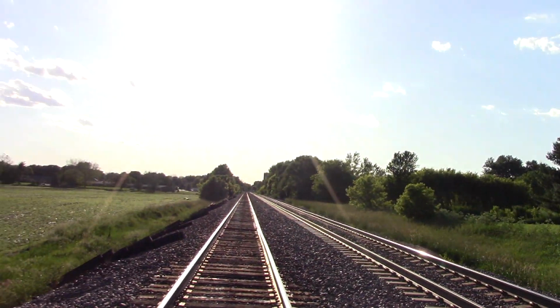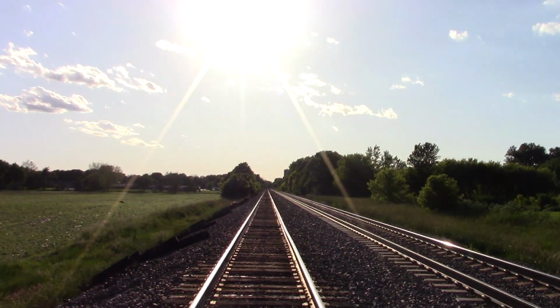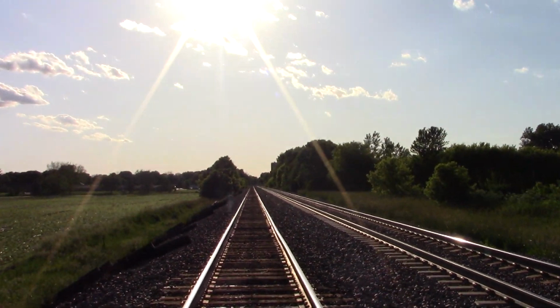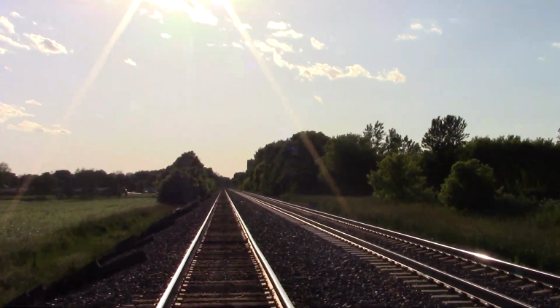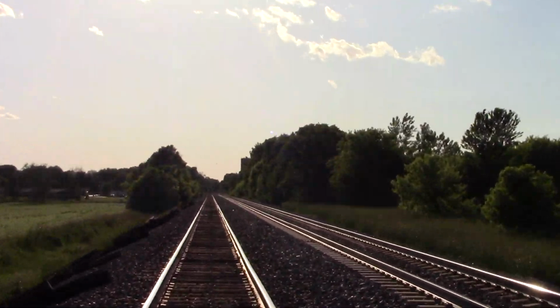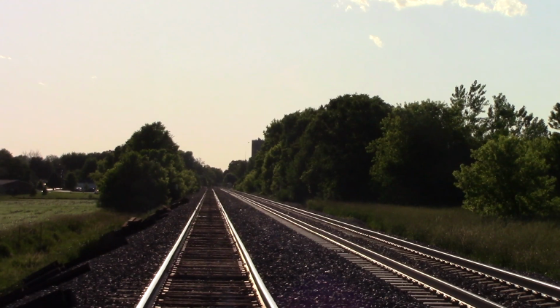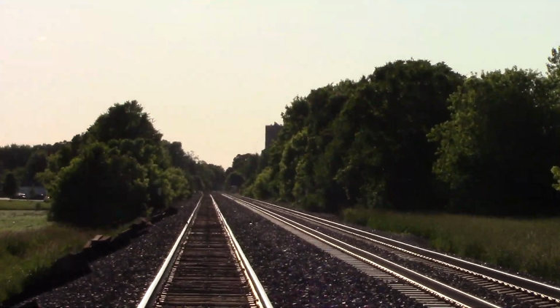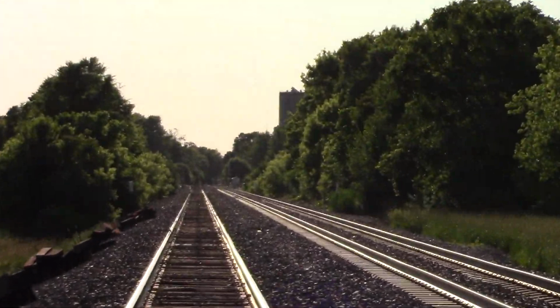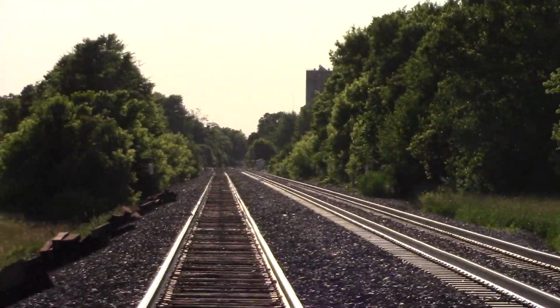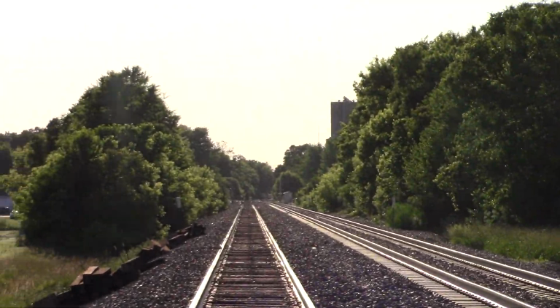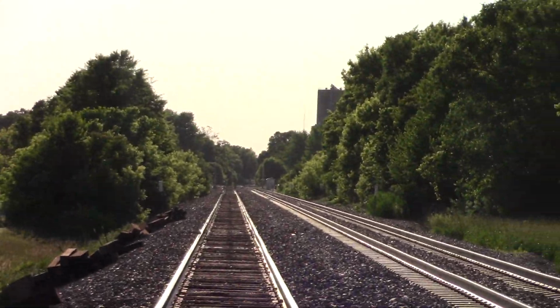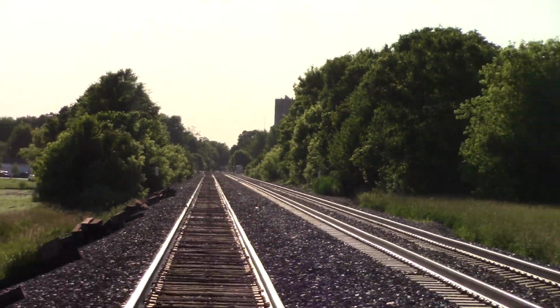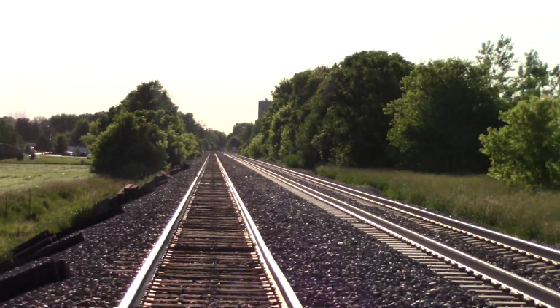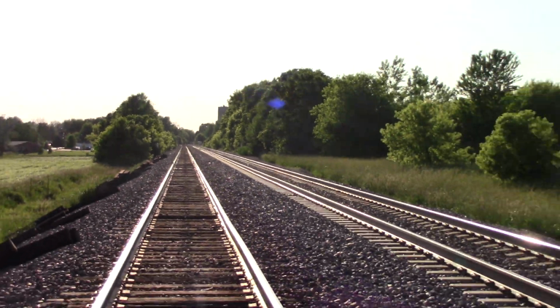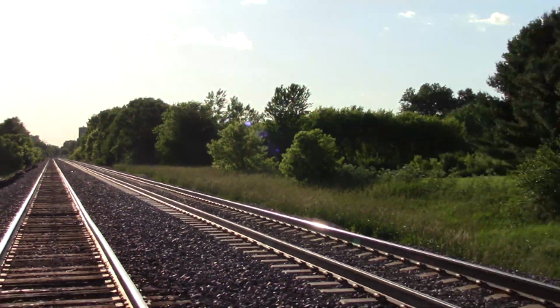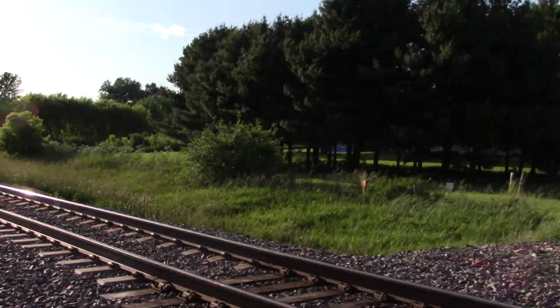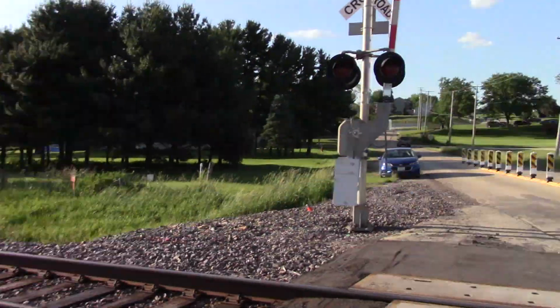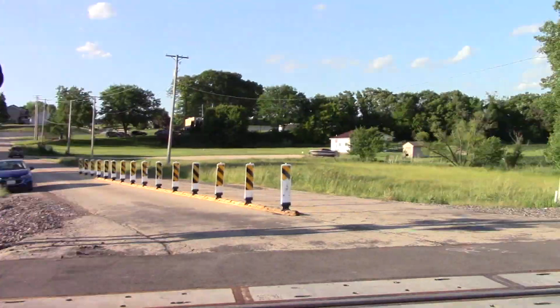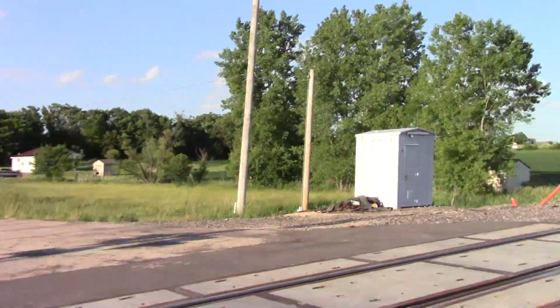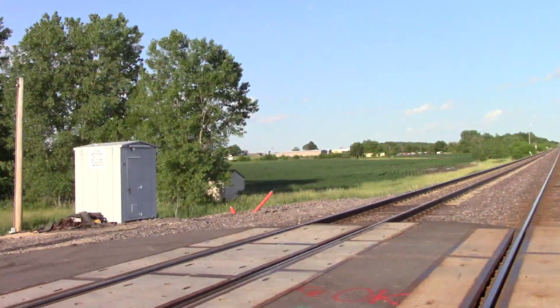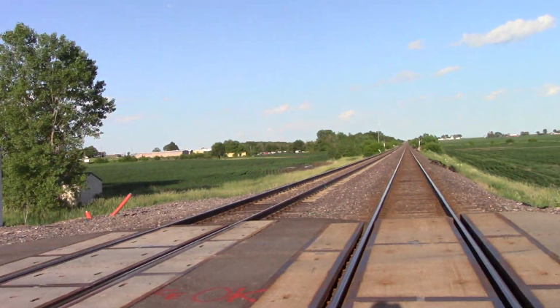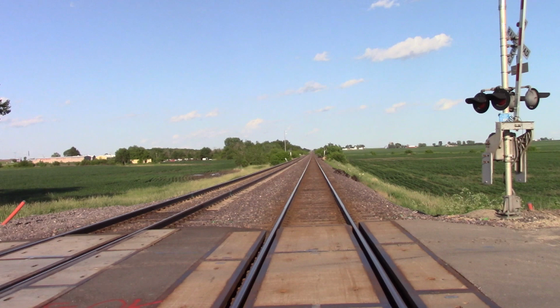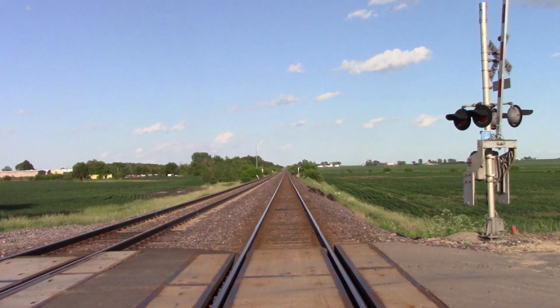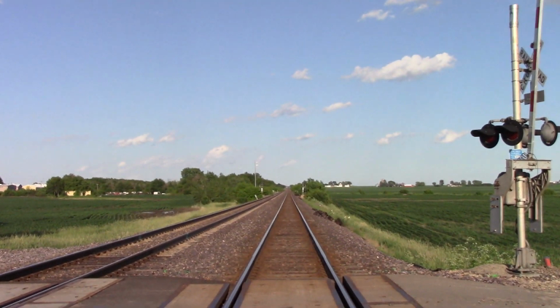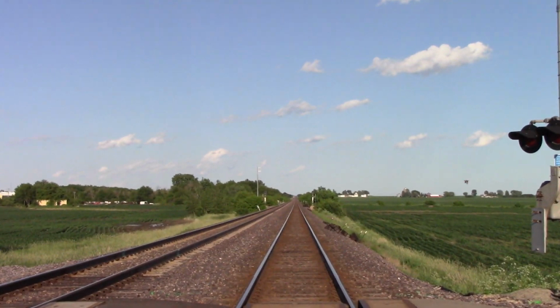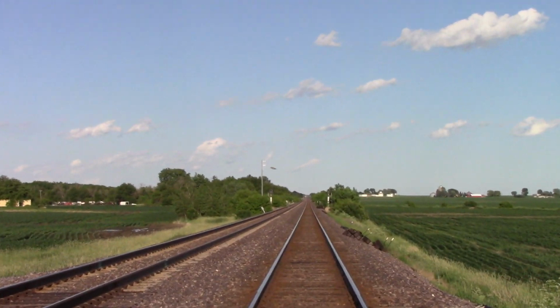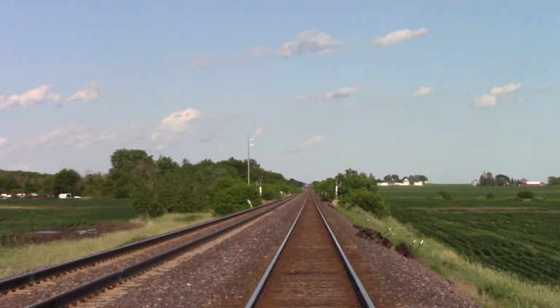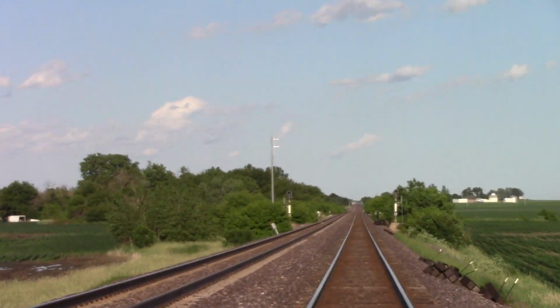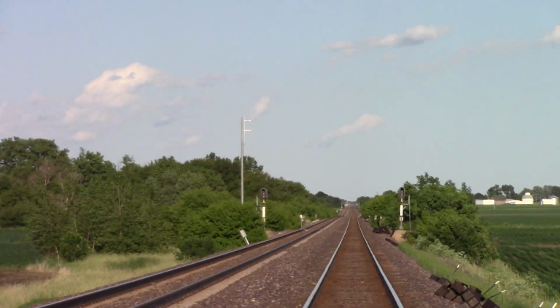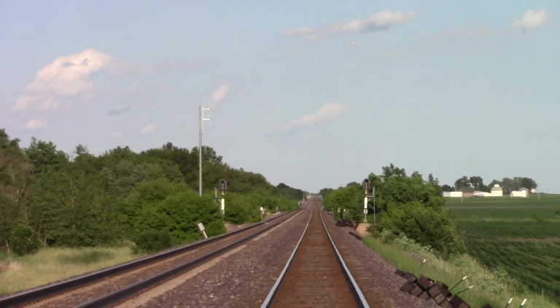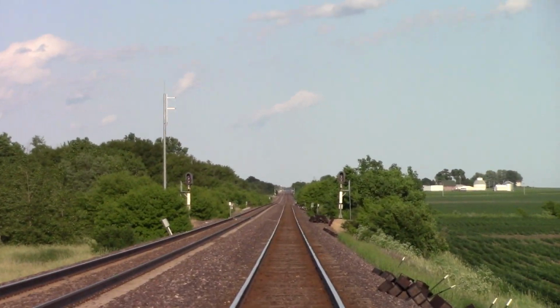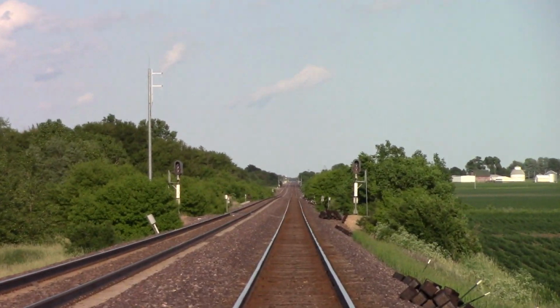Track facing west into town and towards Fulton and Clinton, Iowa. And track facing east towards Sterling, Dixon, Geneva, and Chicago.